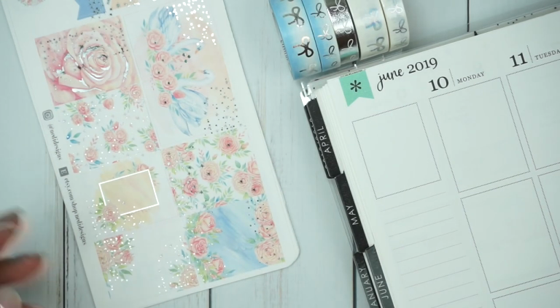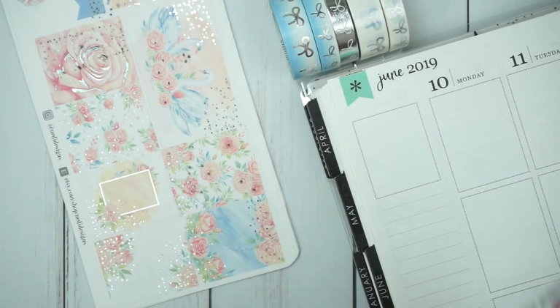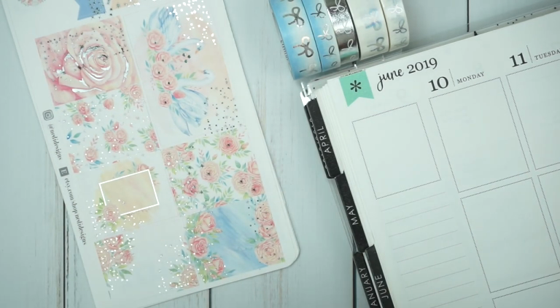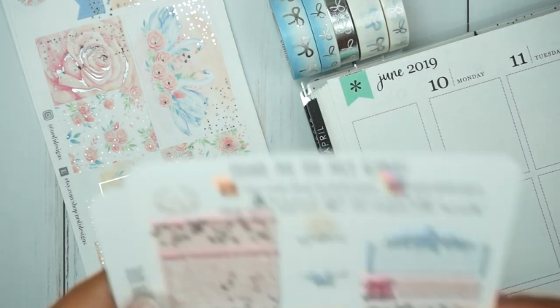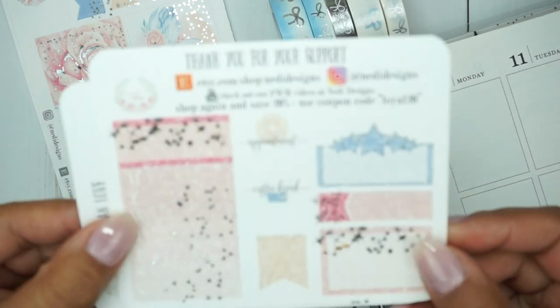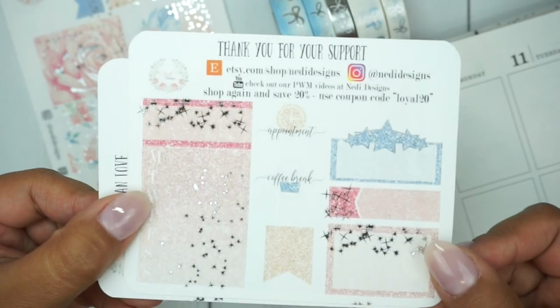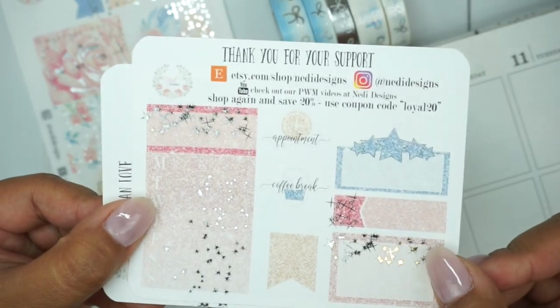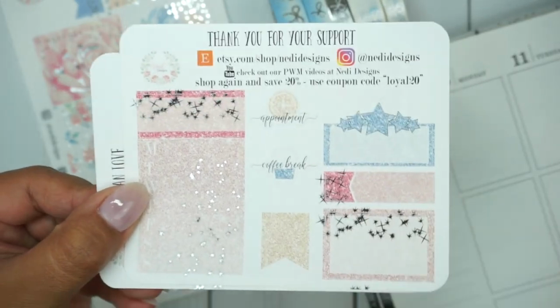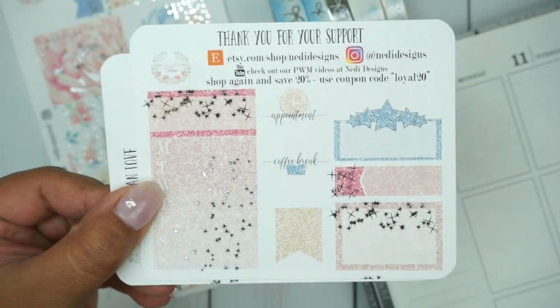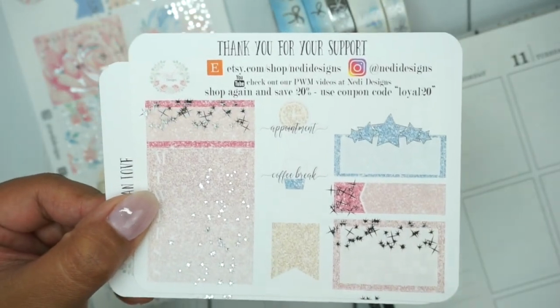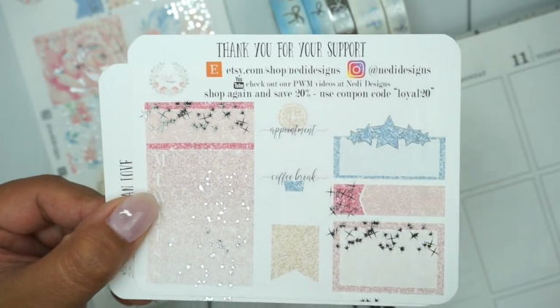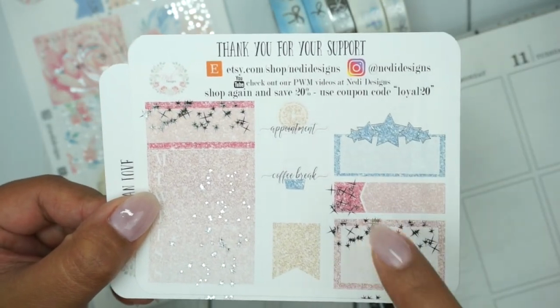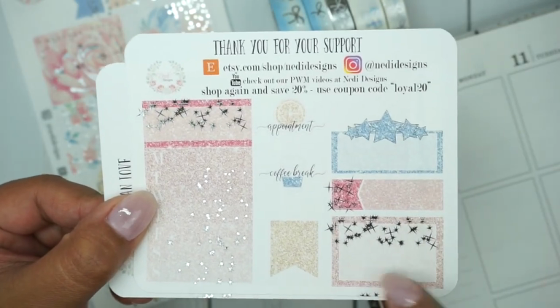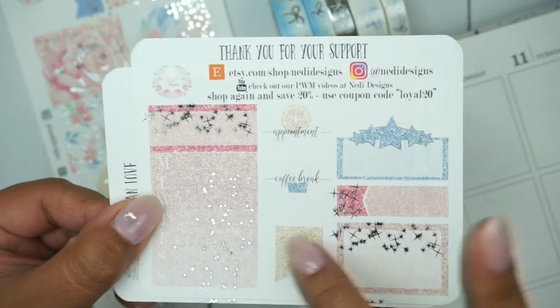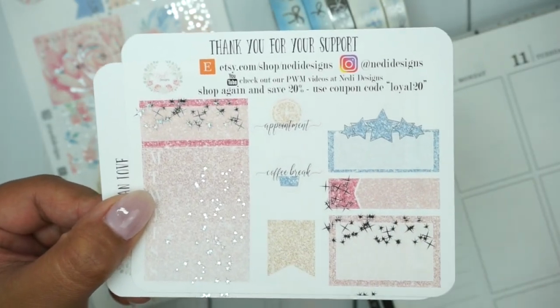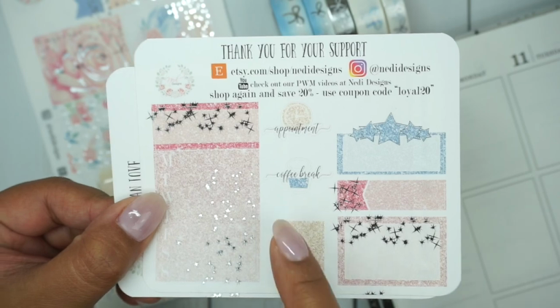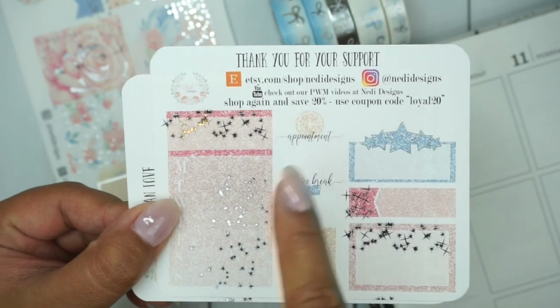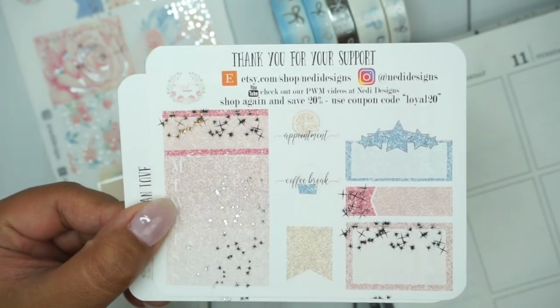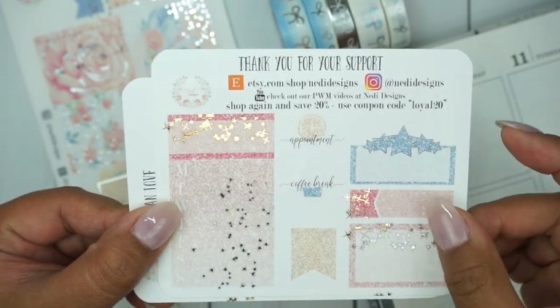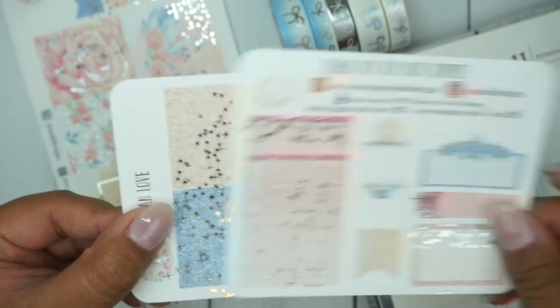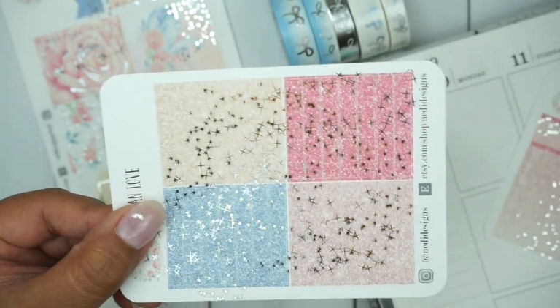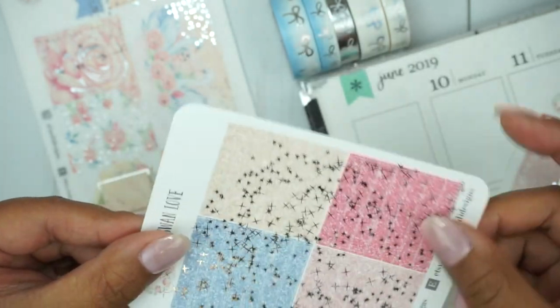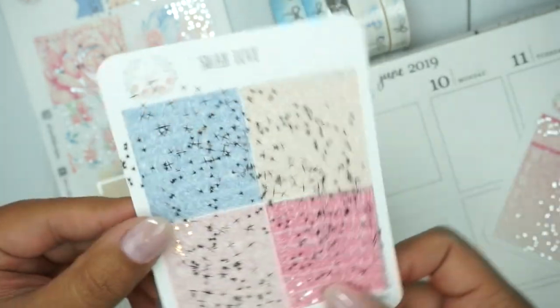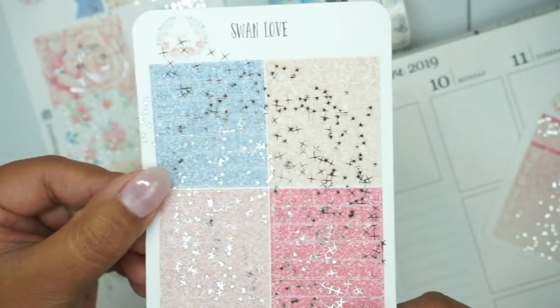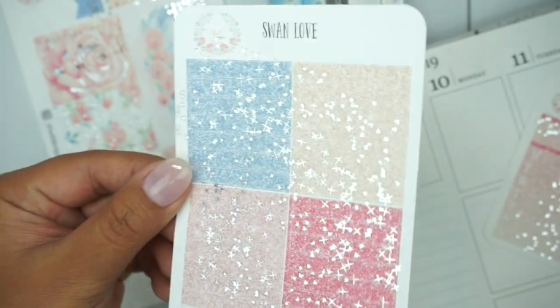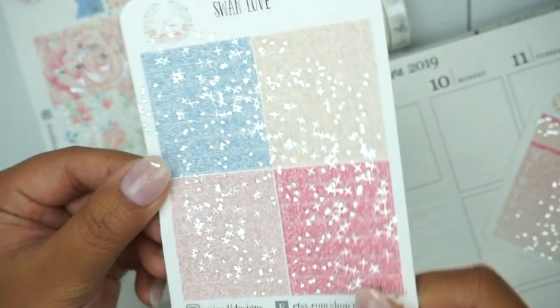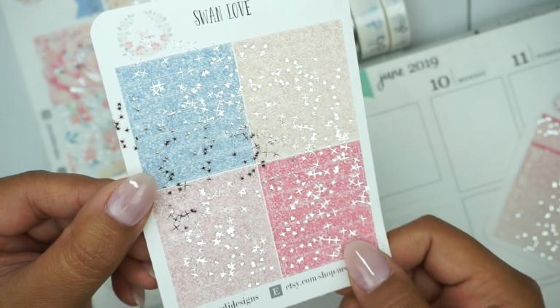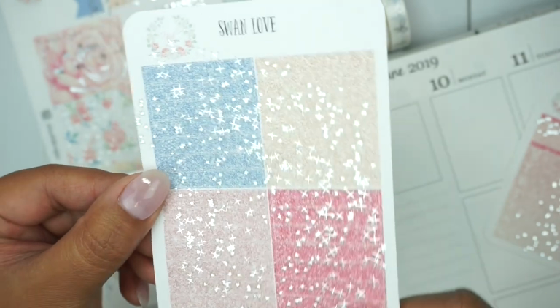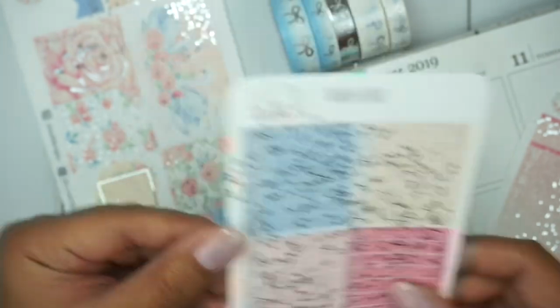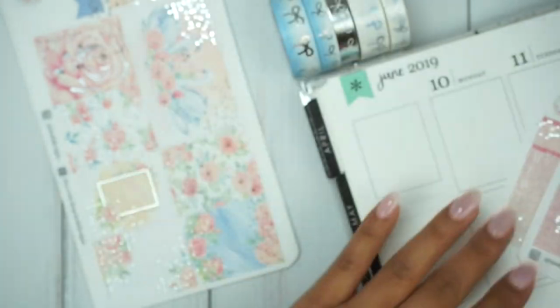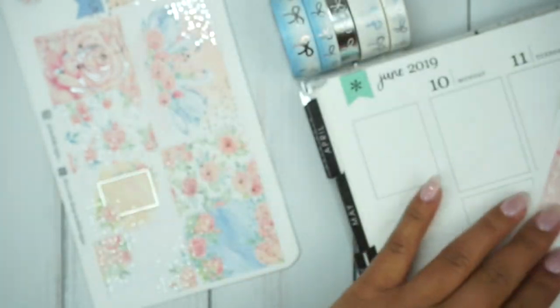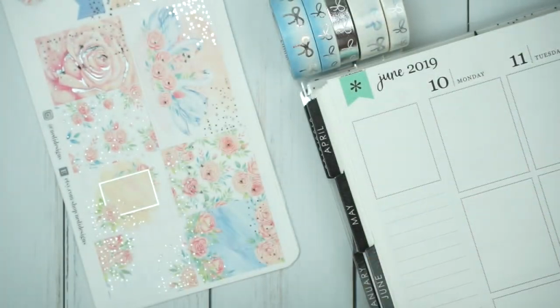She also includes this little freebie that matches. It's got a movie marquee appointment label, a box flag, some scripts, and some sidebar goodies. And again, these are also some of the headers that you can pull in if you would like.